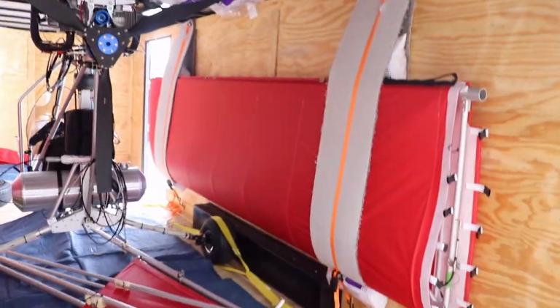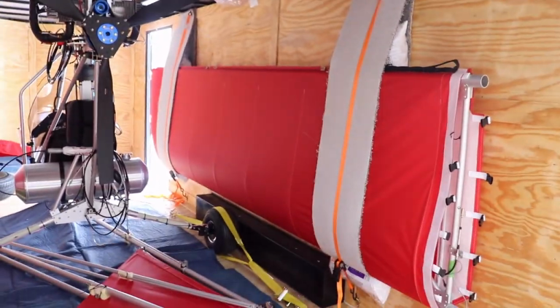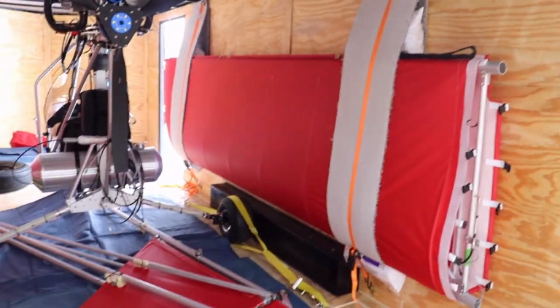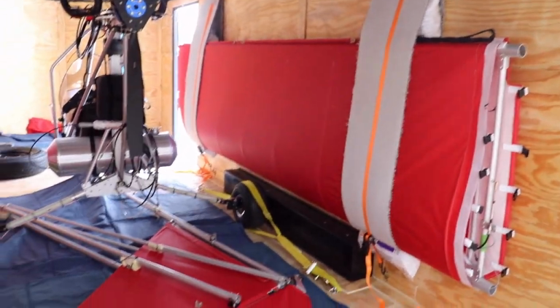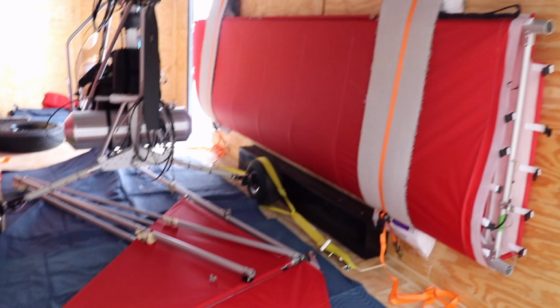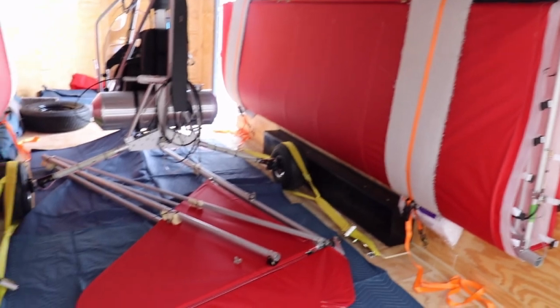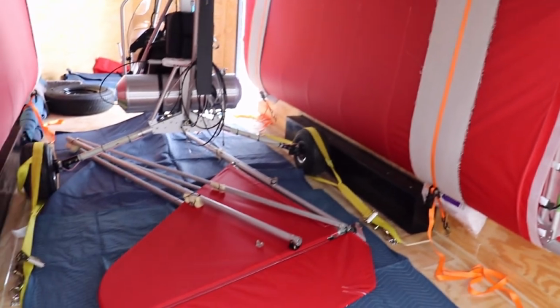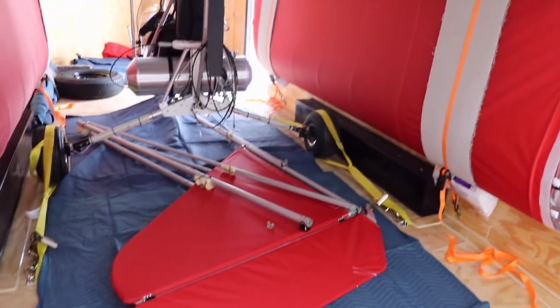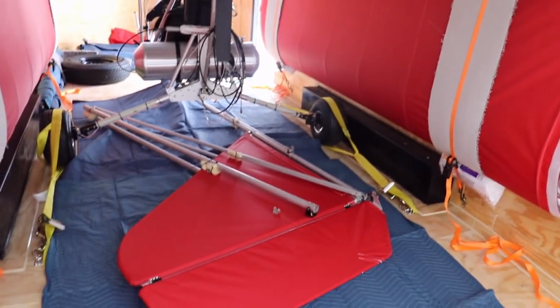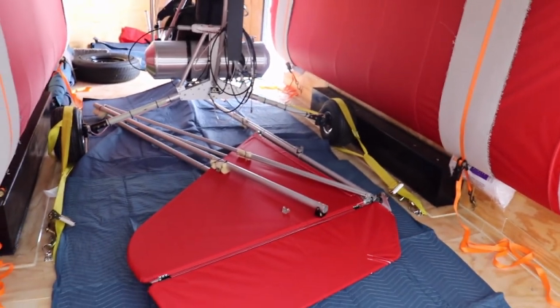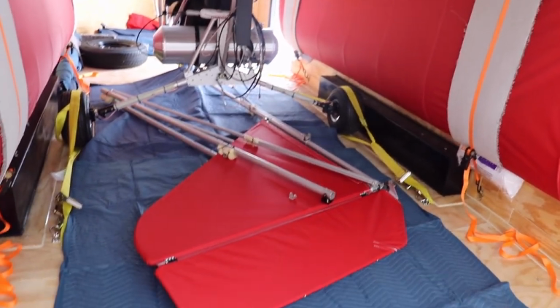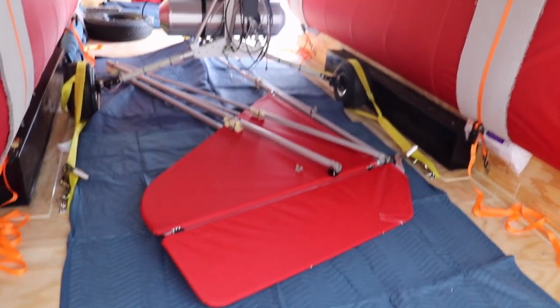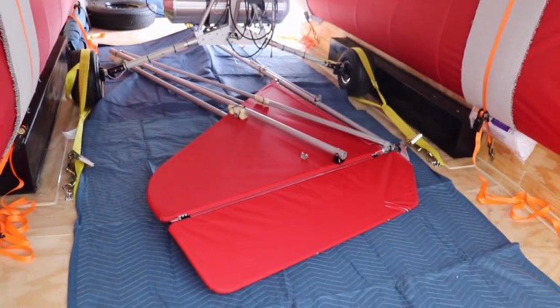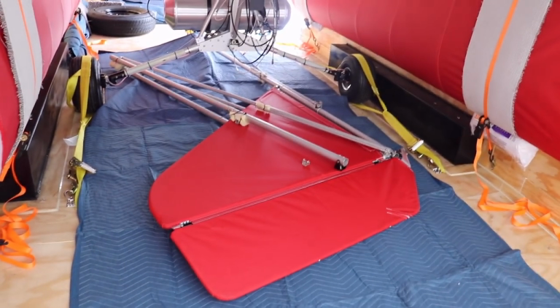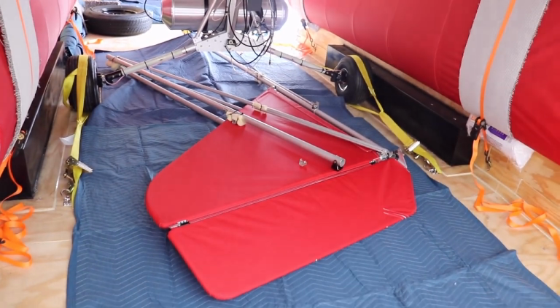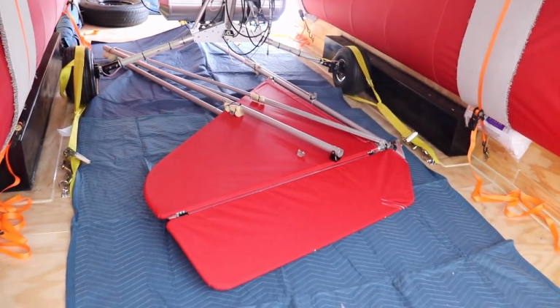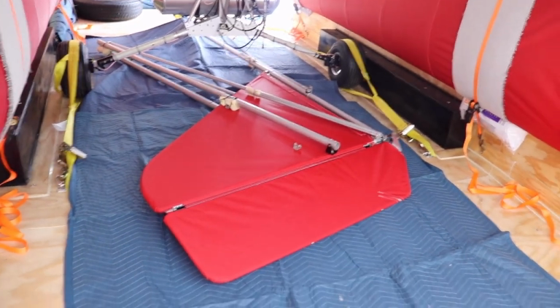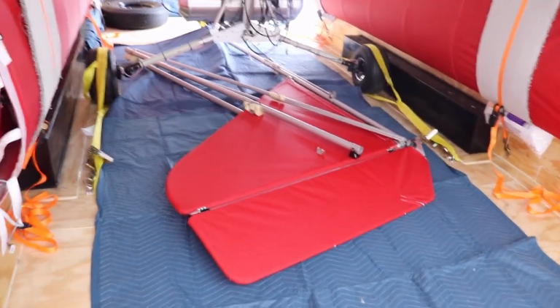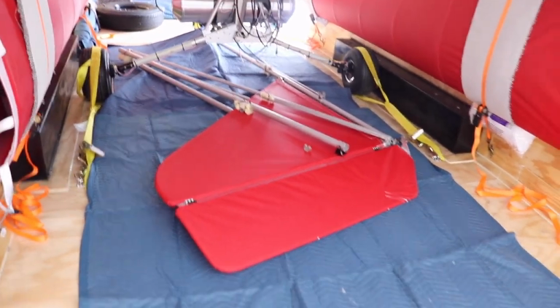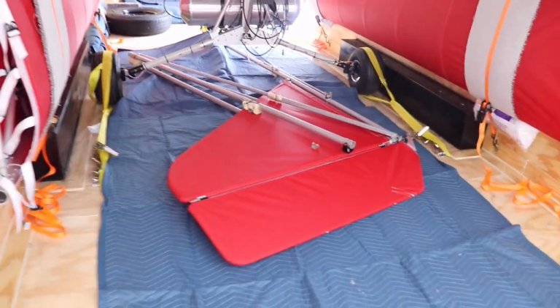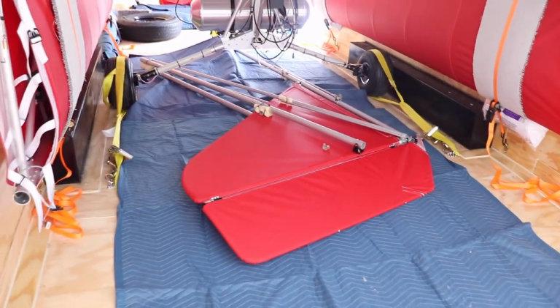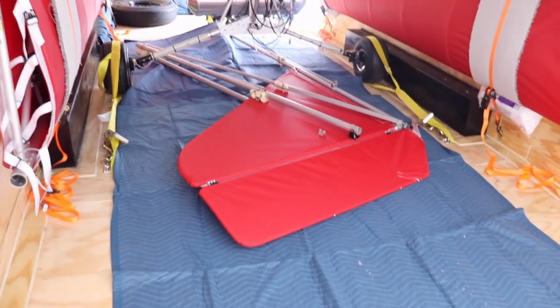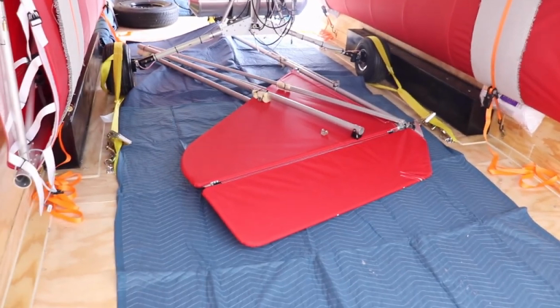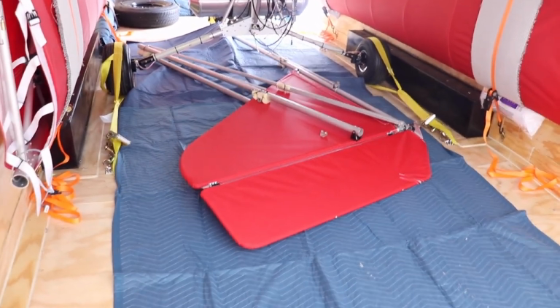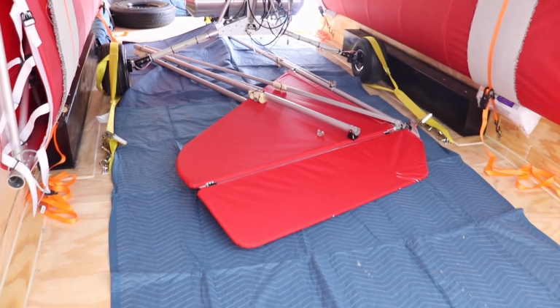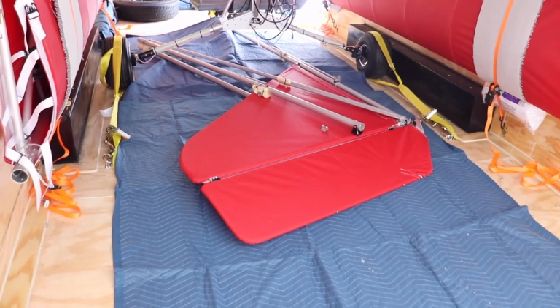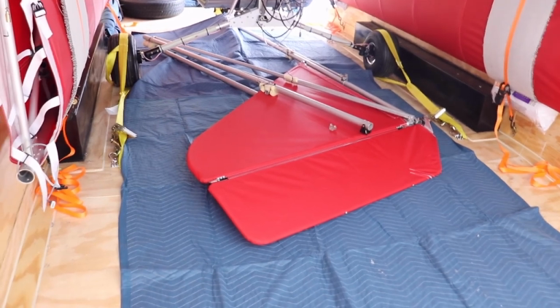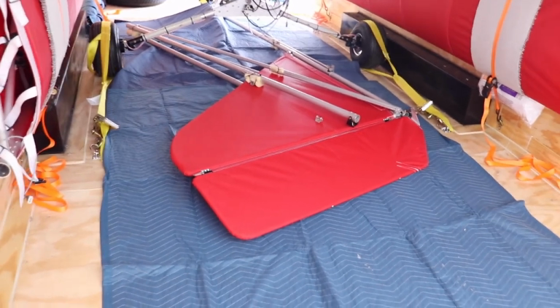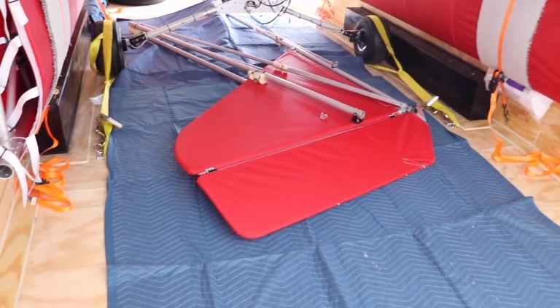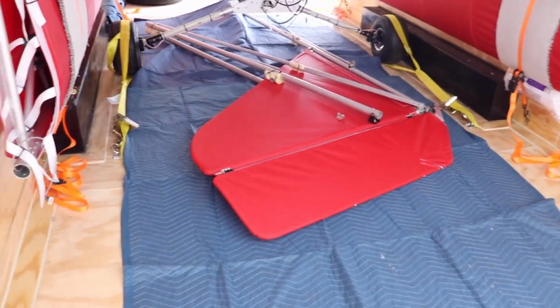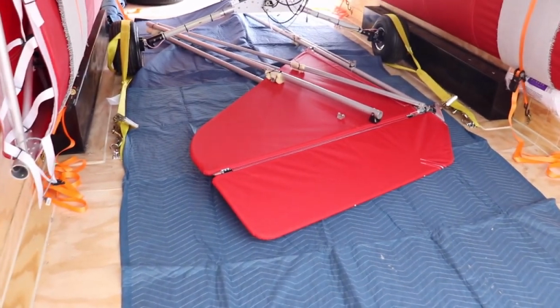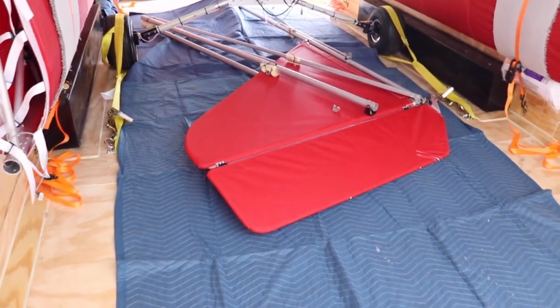We've got most everything in the trailer. The tail assembly is on the floor. We'll wrap that up in some blankets - it should ride pretty well like that.